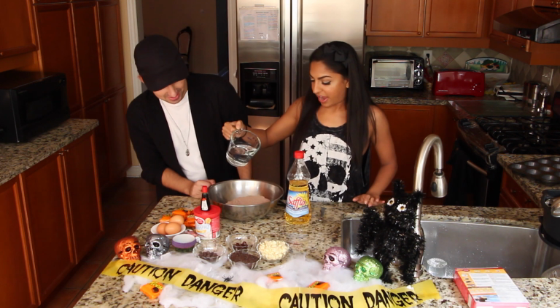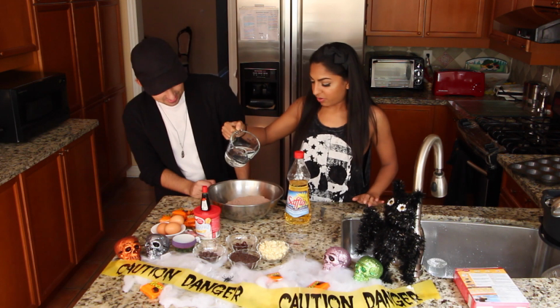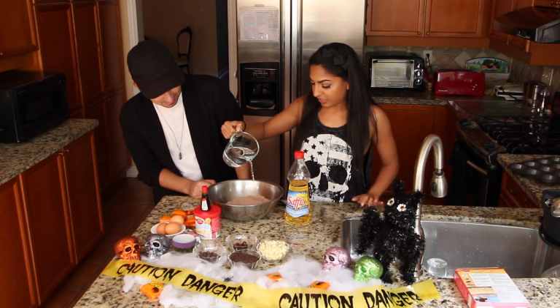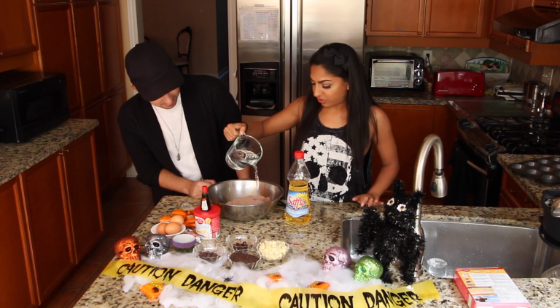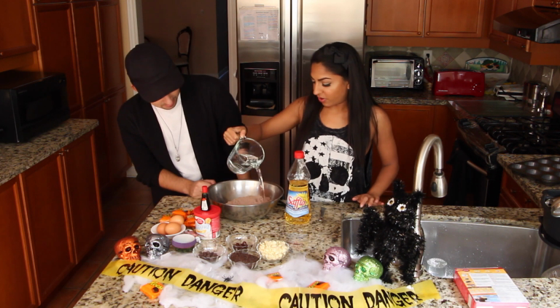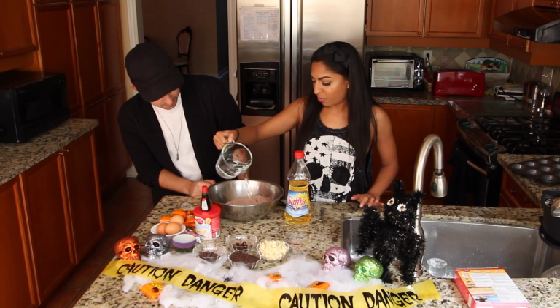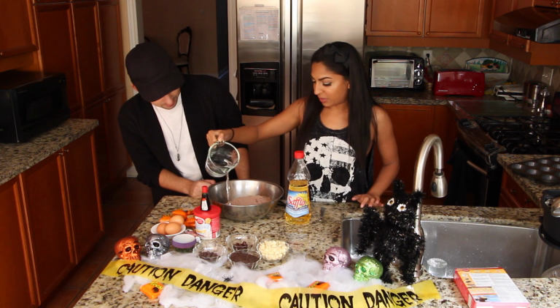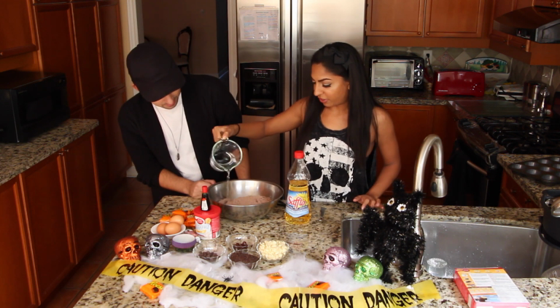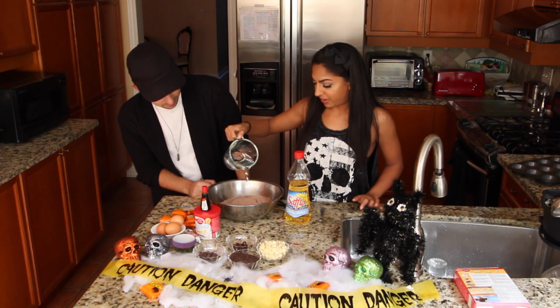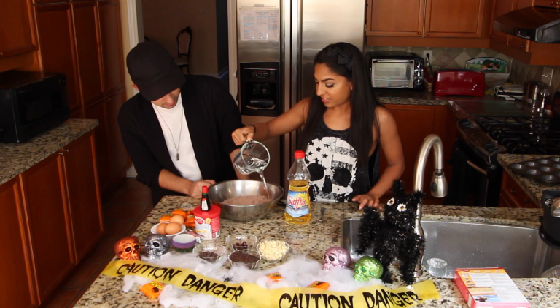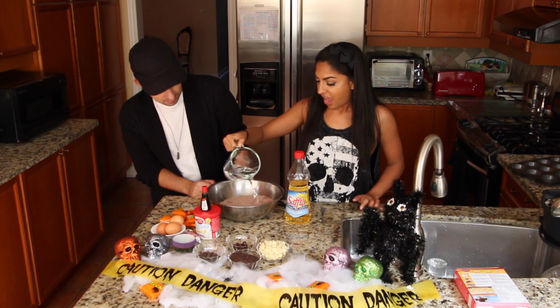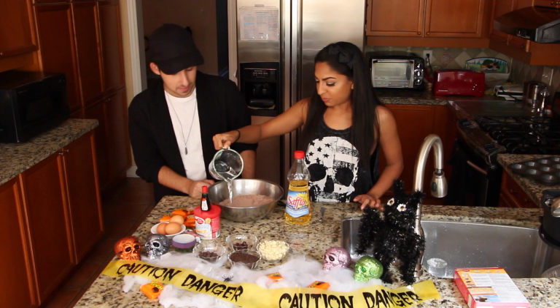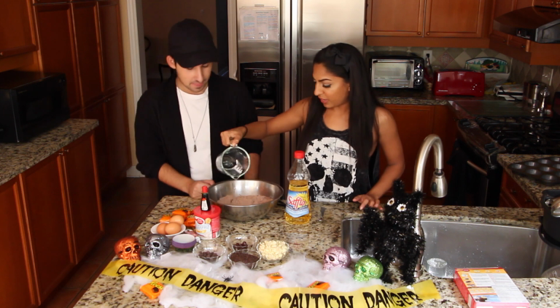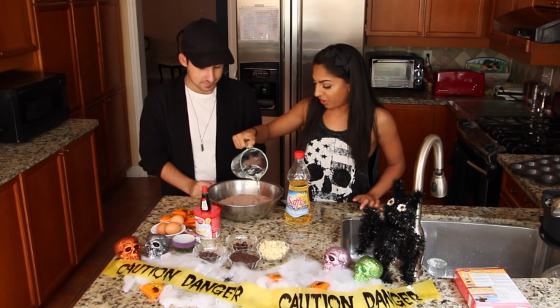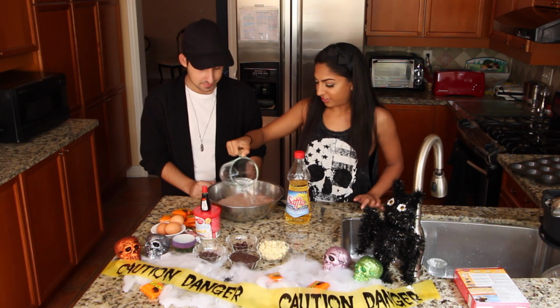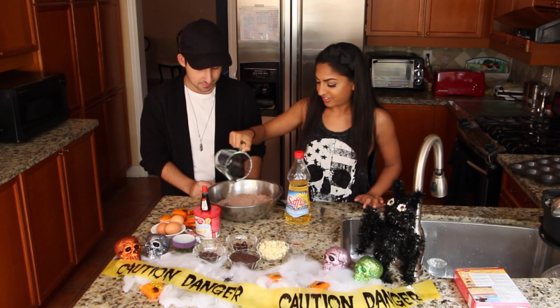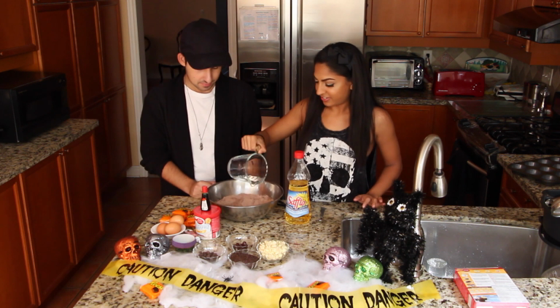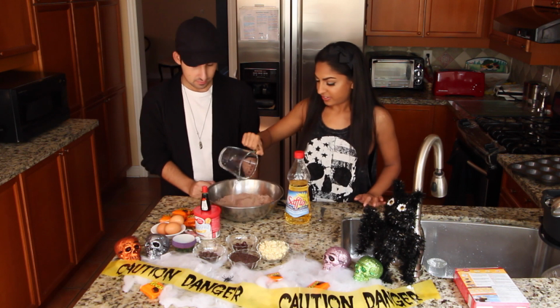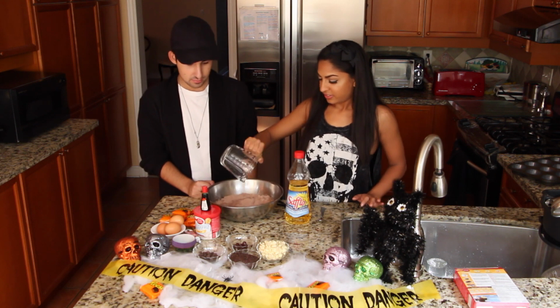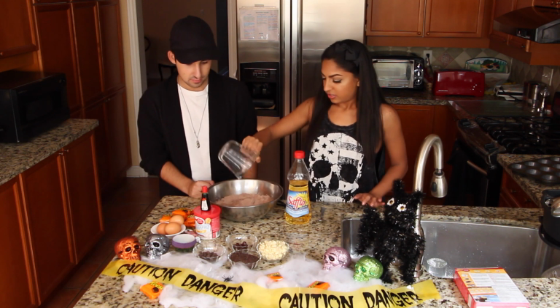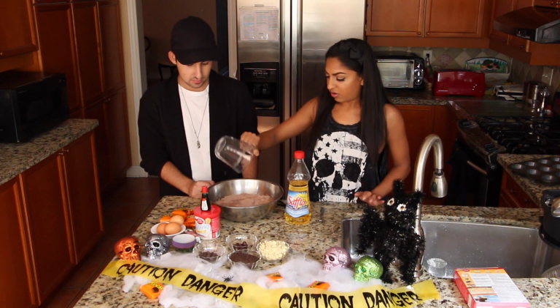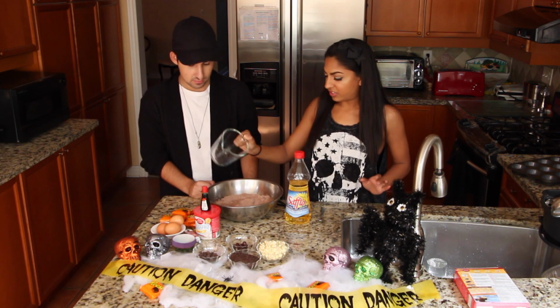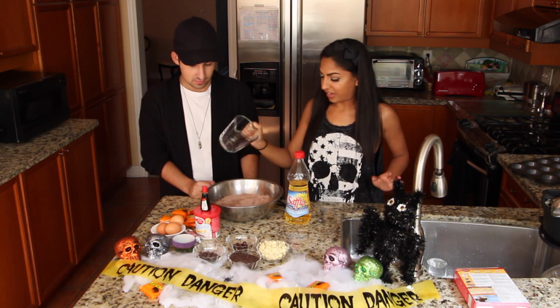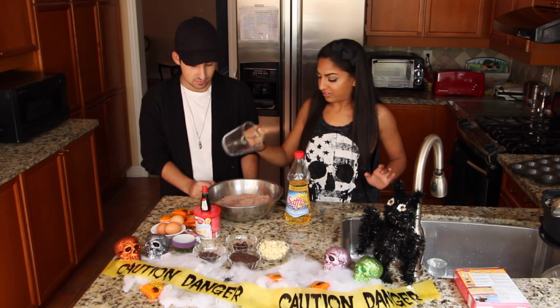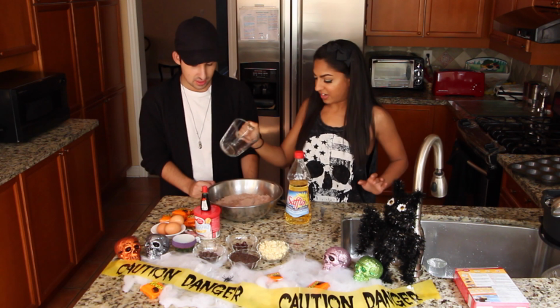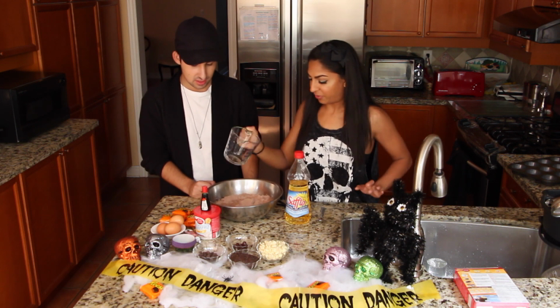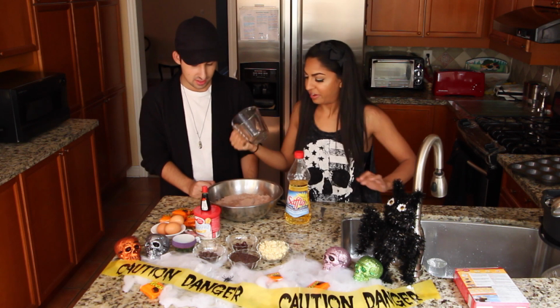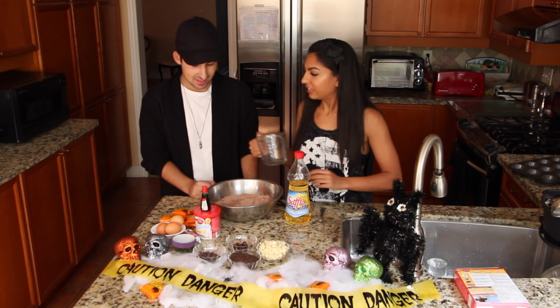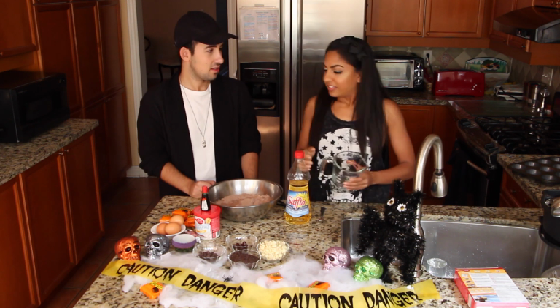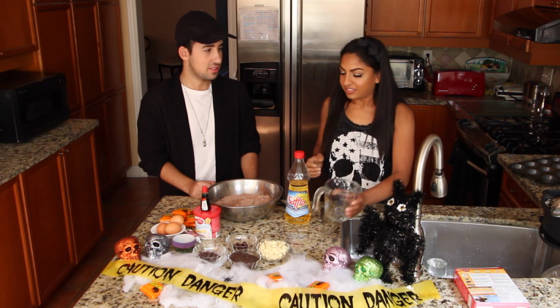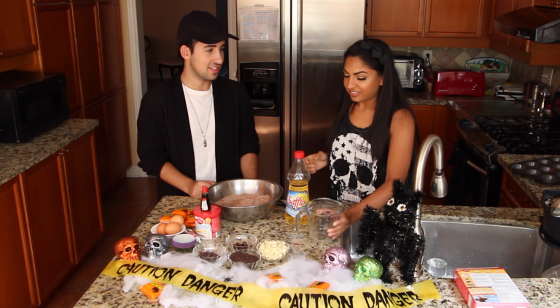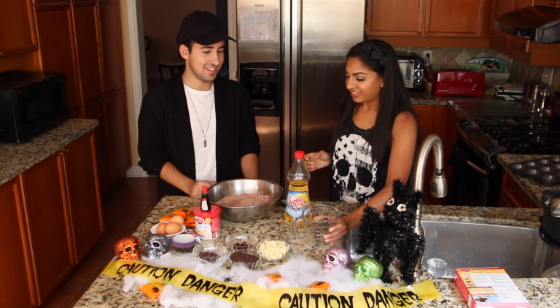So now to almost complete our cupcakes, I'm just putting in water. Oh, it looks like diarrhea. I'm still going to eat it.